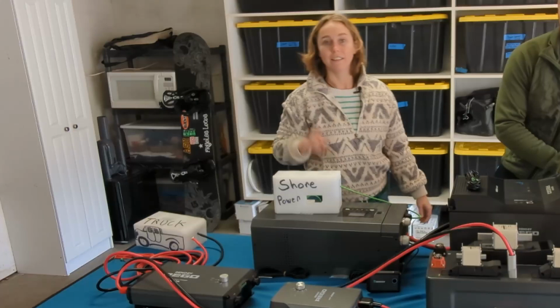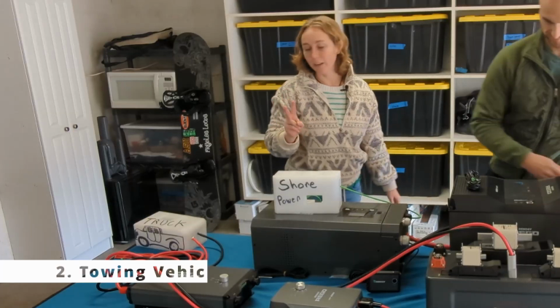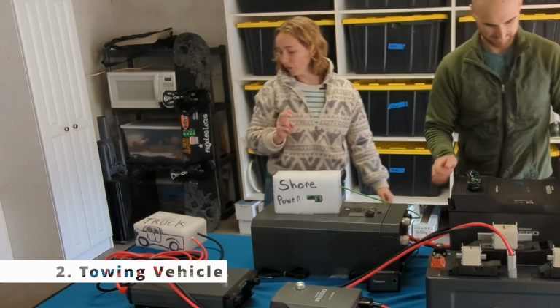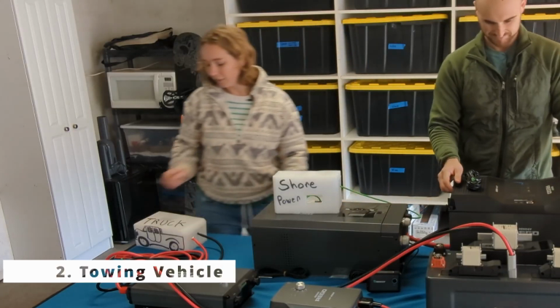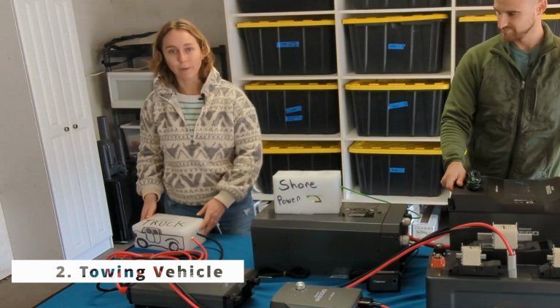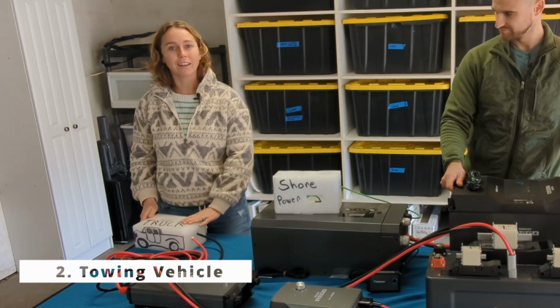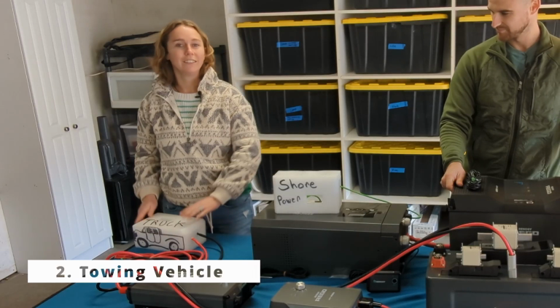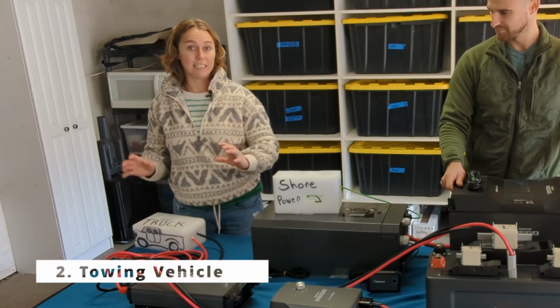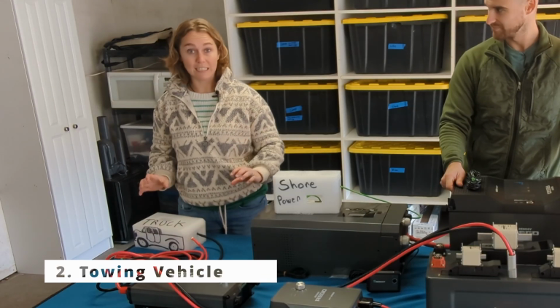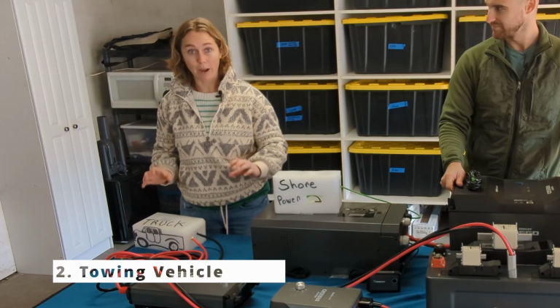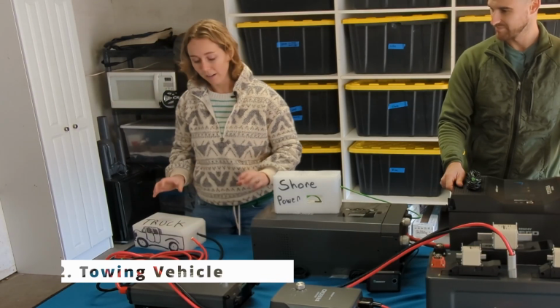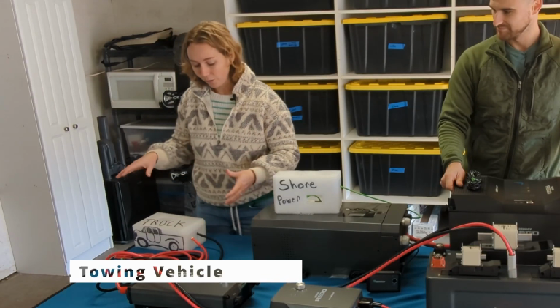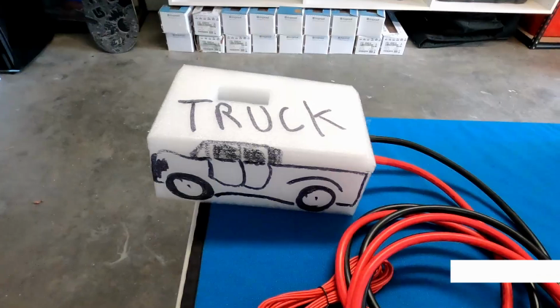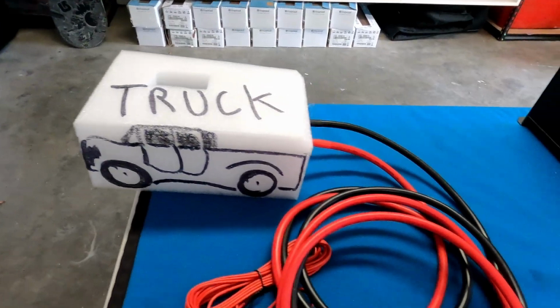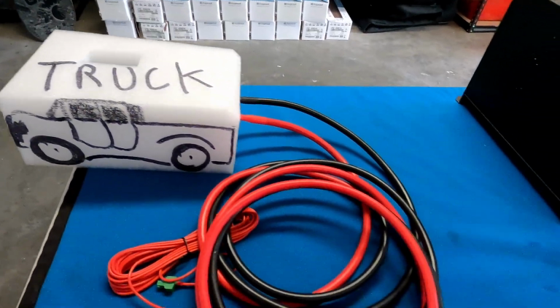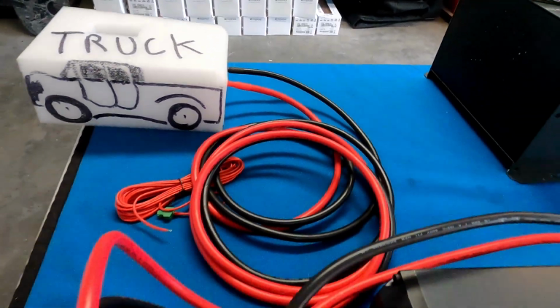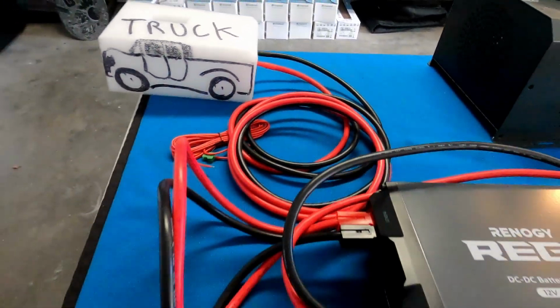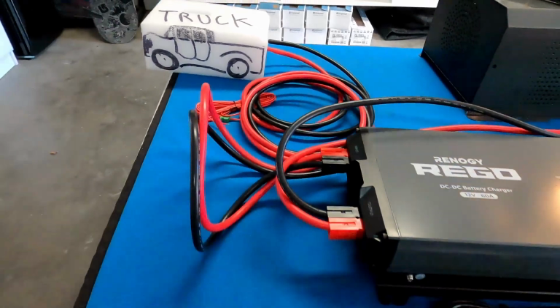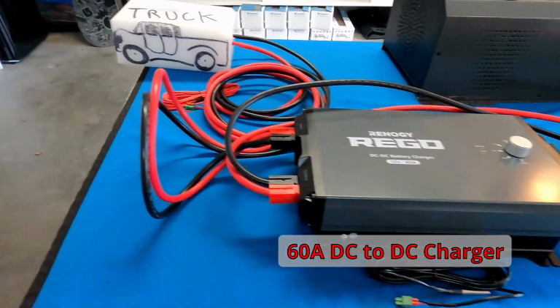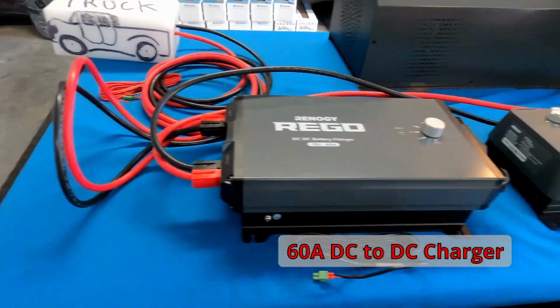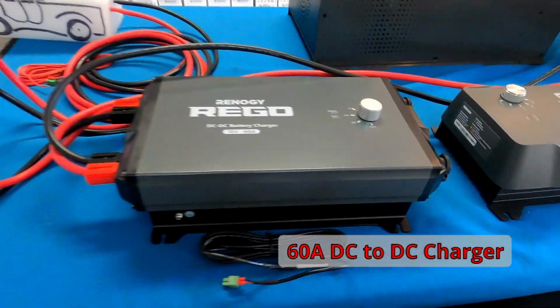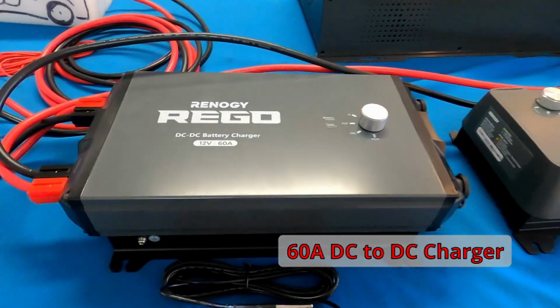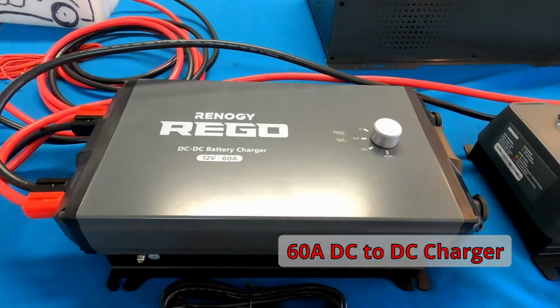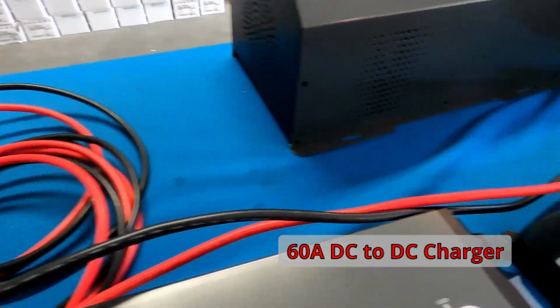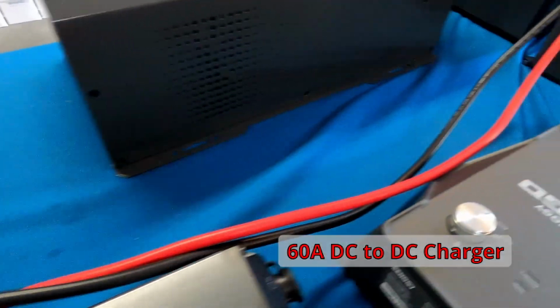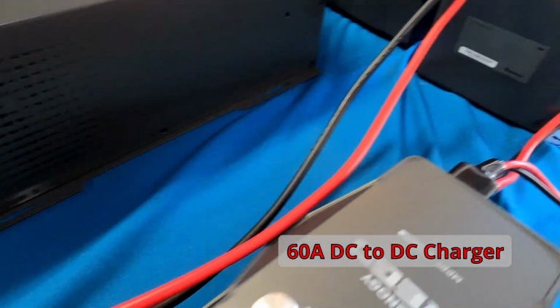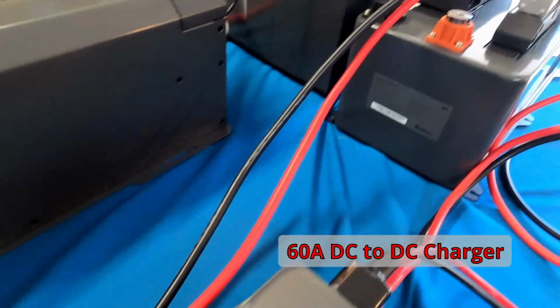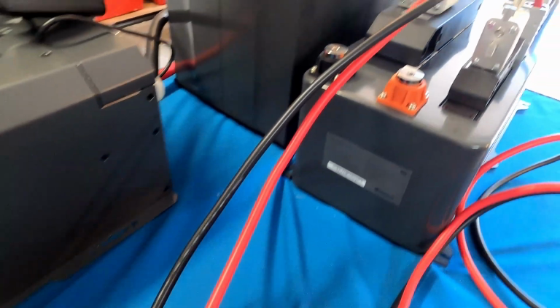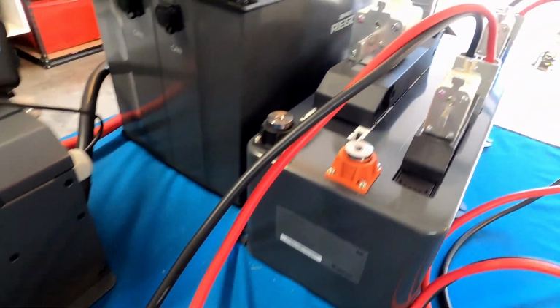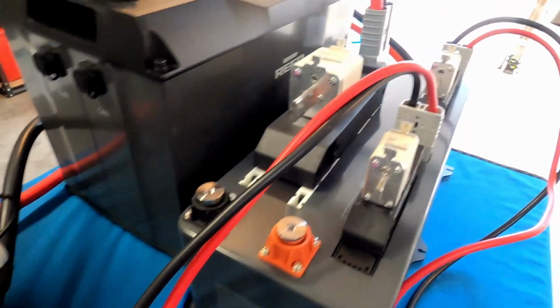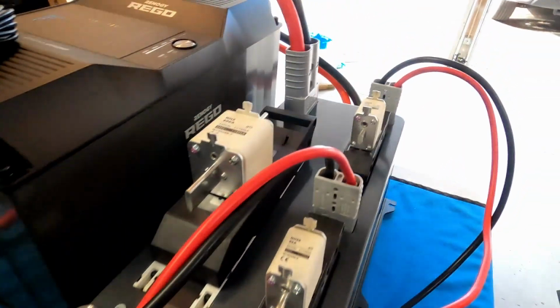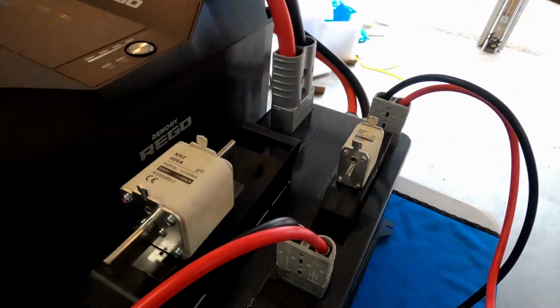The second way that we can charge is from our truck. That's wired up to the truck and it comes into a 60 amp DC to DC battery charger, and then those wires come all the way back into our combiner box.